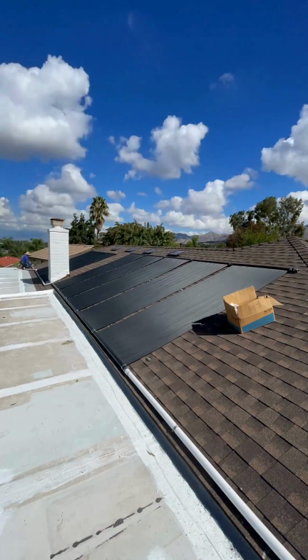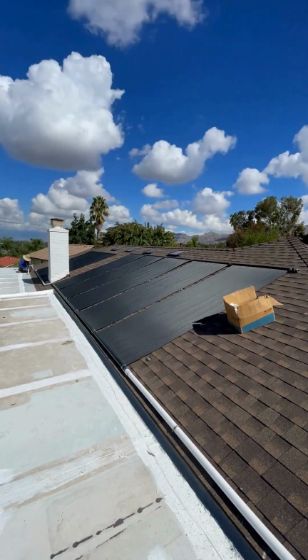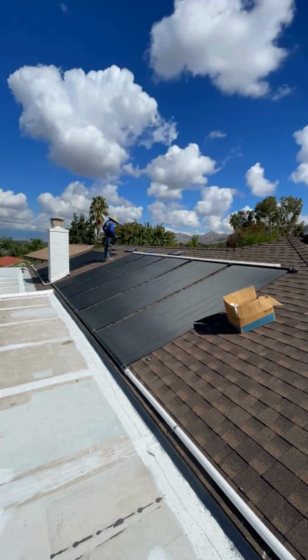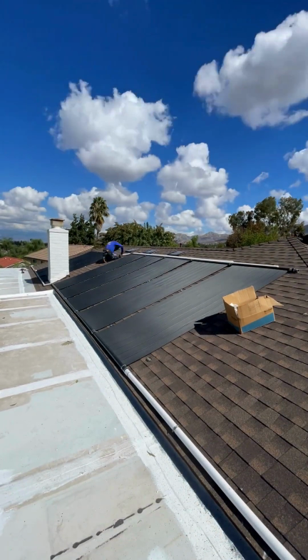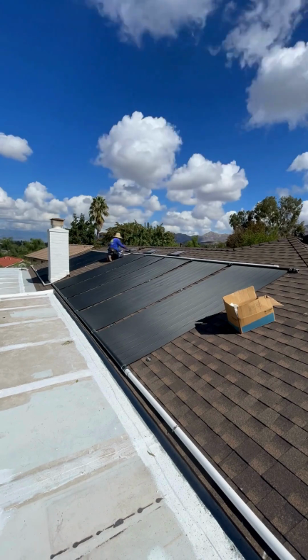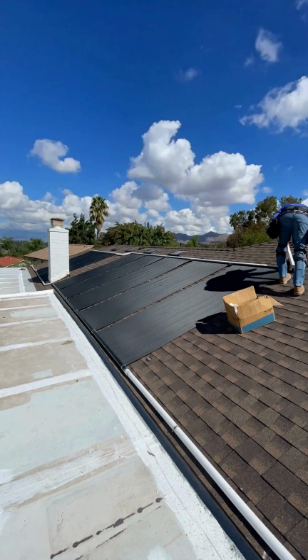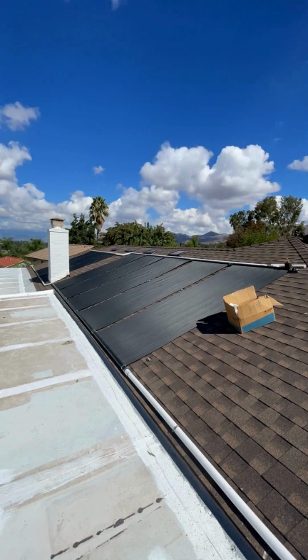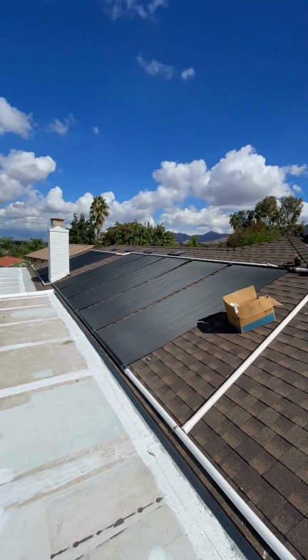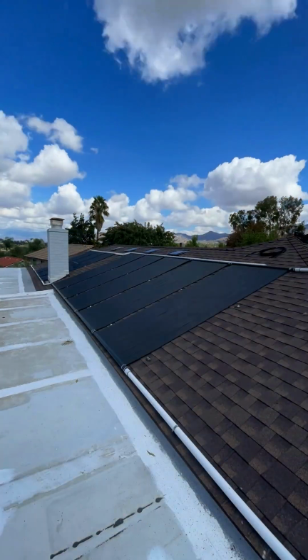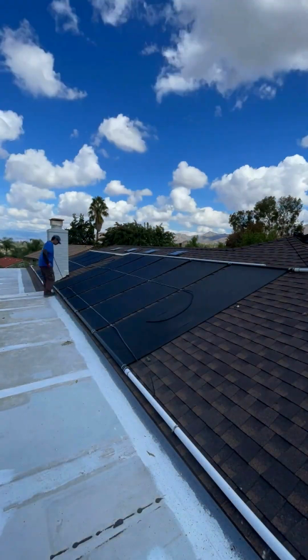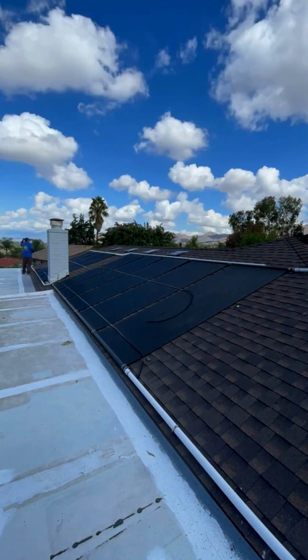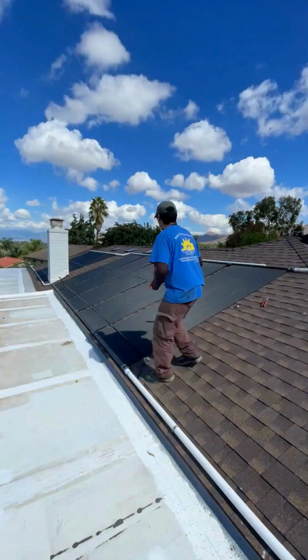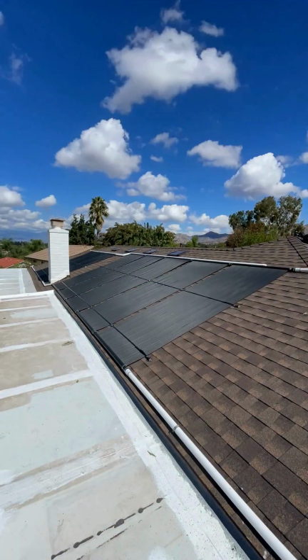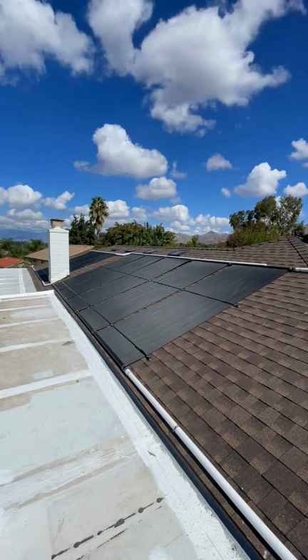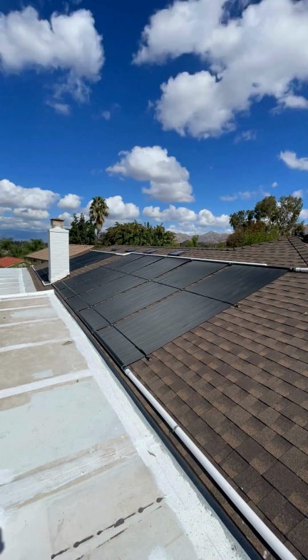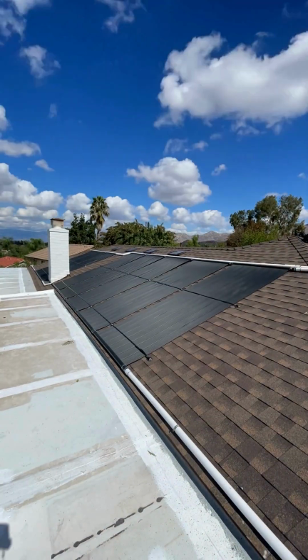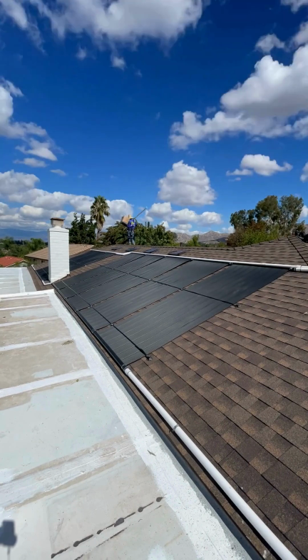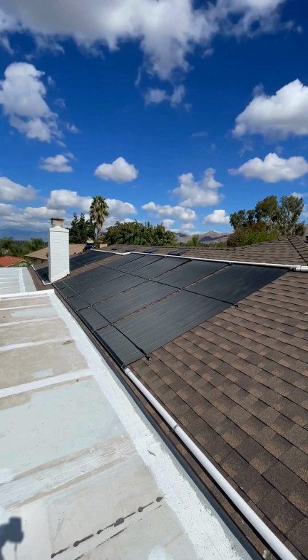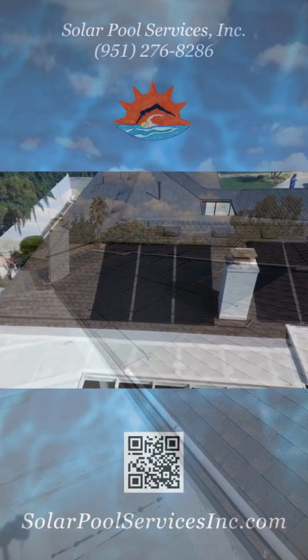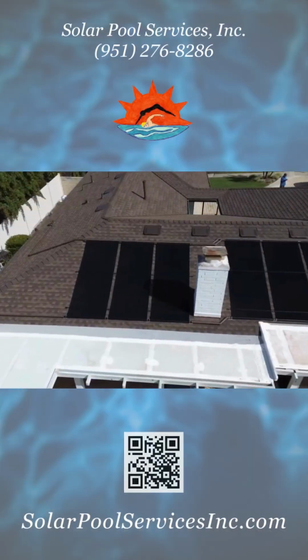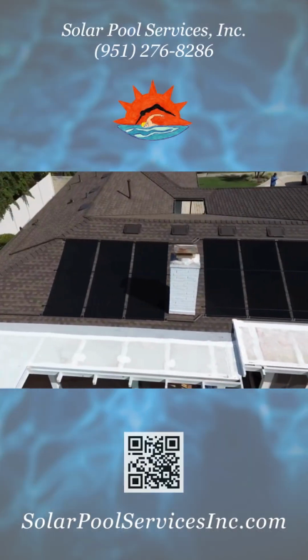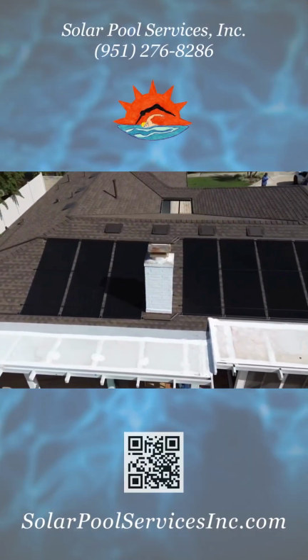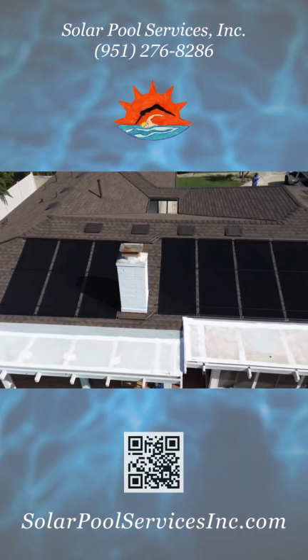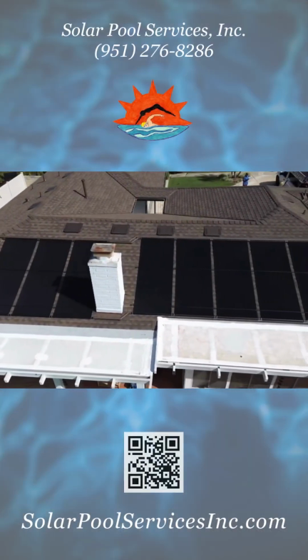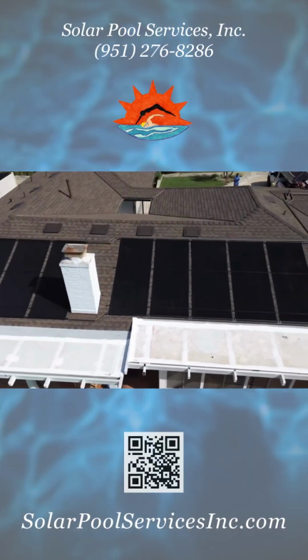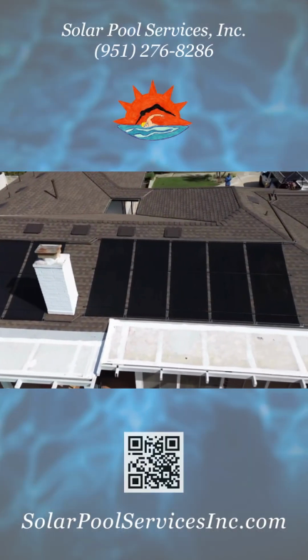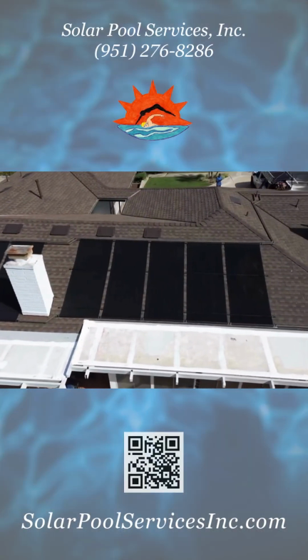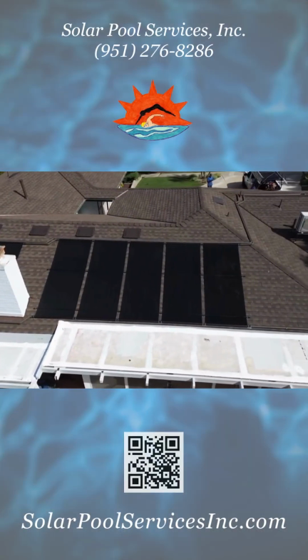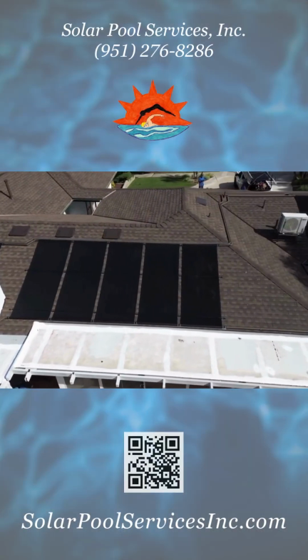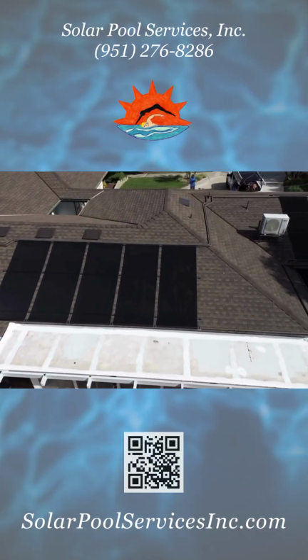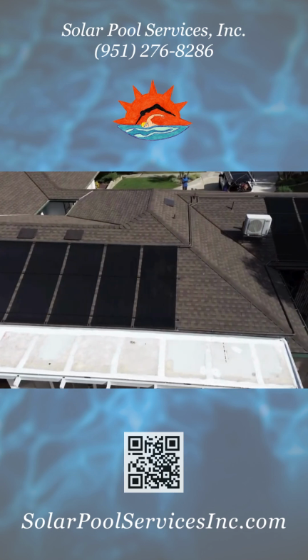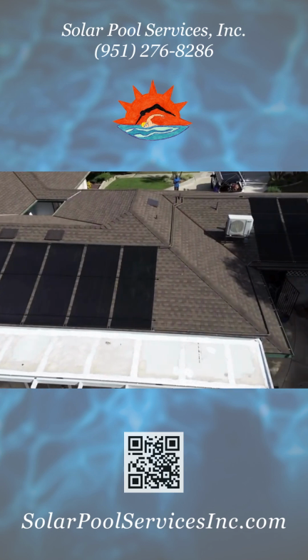Solar pool heating systems use the sun's heat and your pool's existing pump to heat the water. No extra electricity or gas is required. Our panels are over 90% efficient and come with a 12-year warranty.